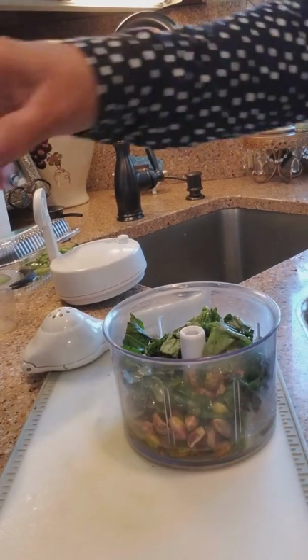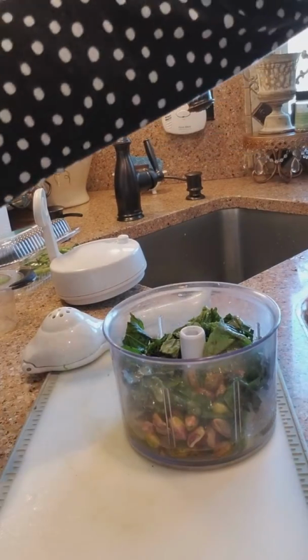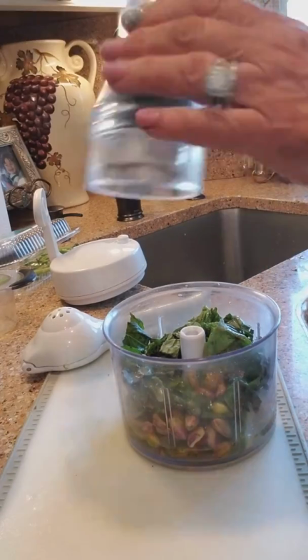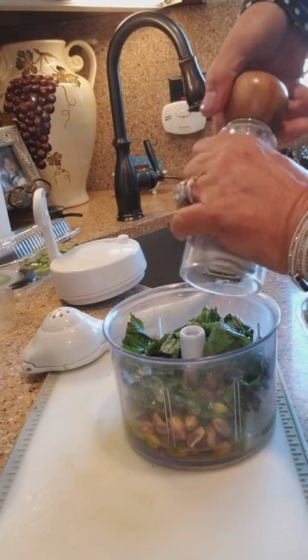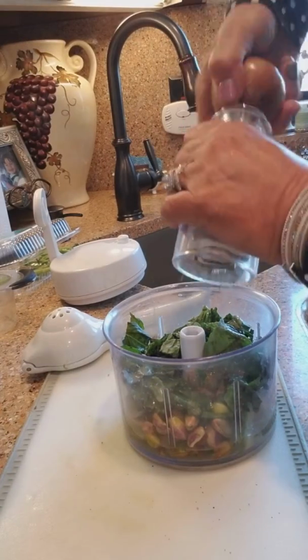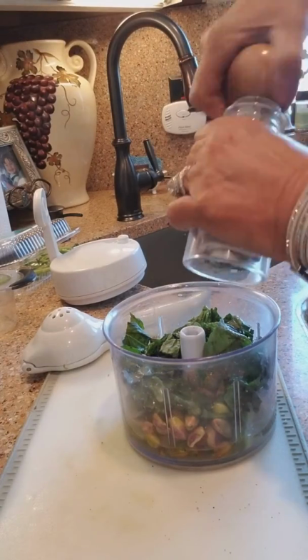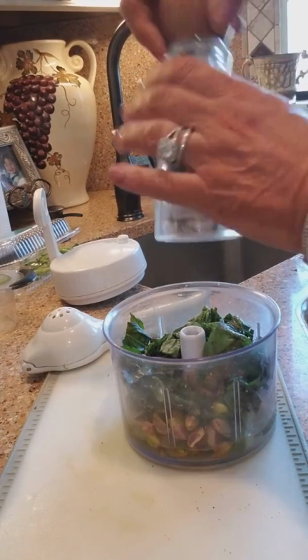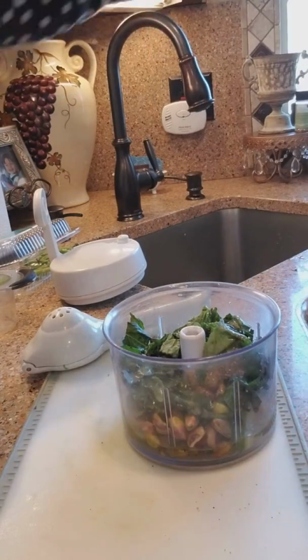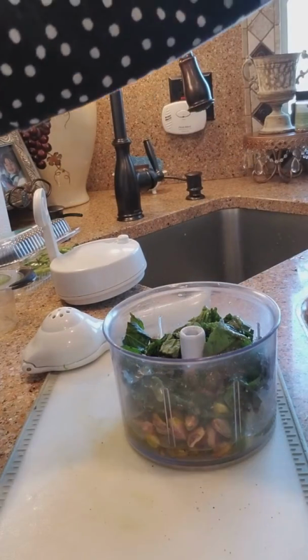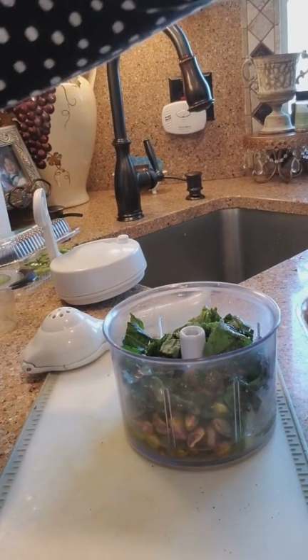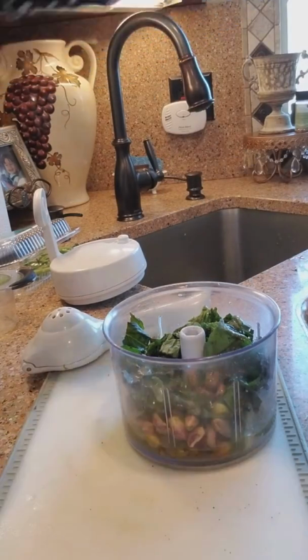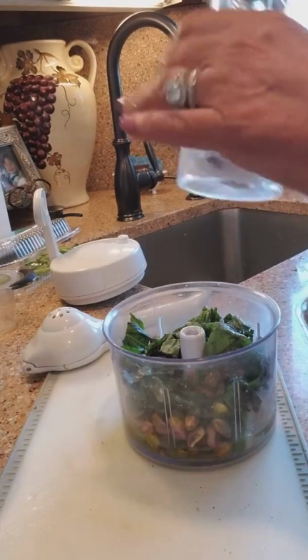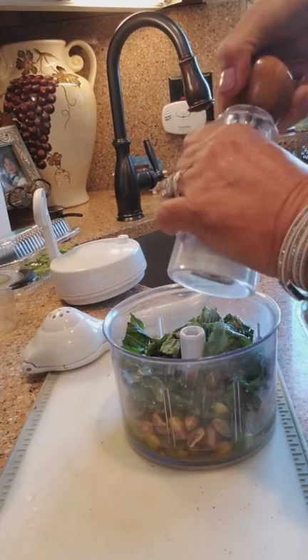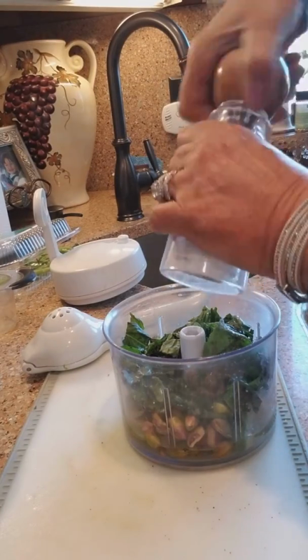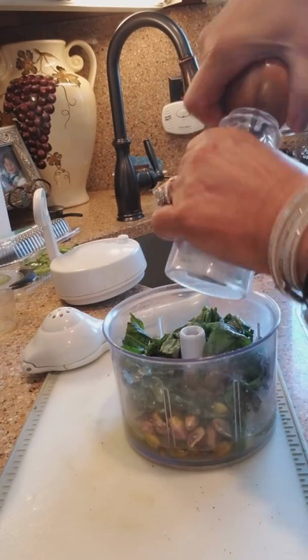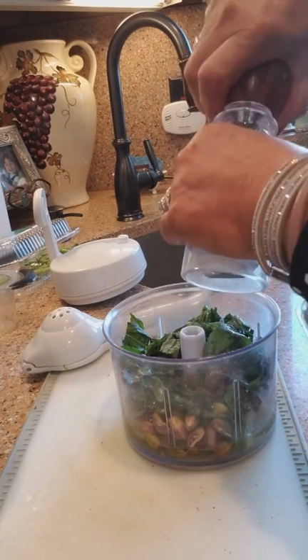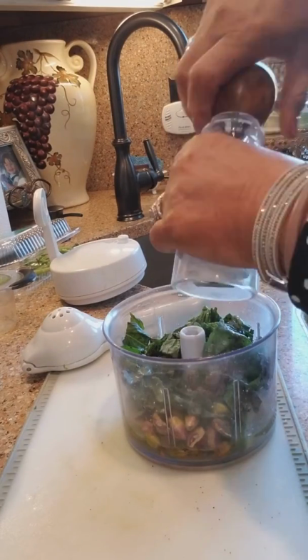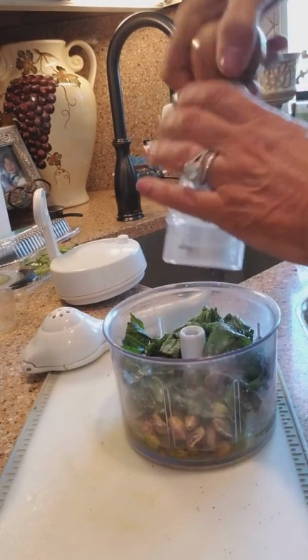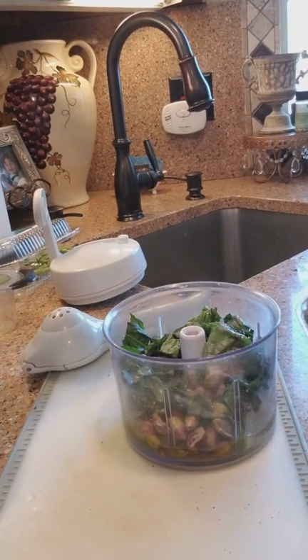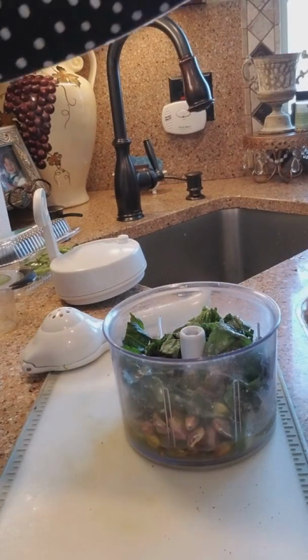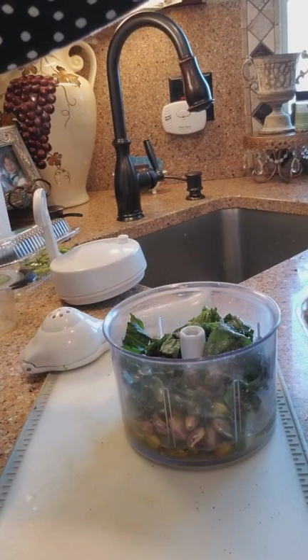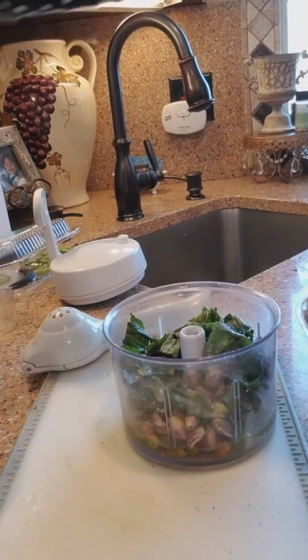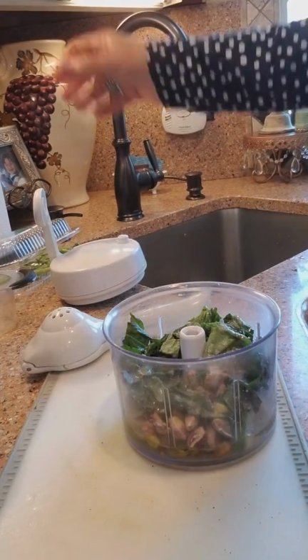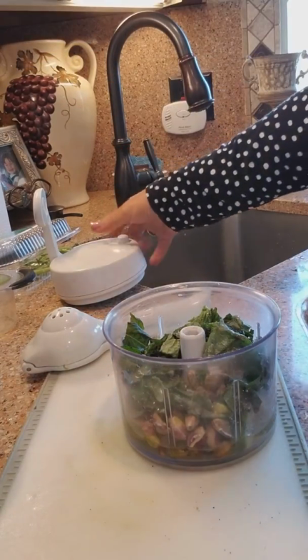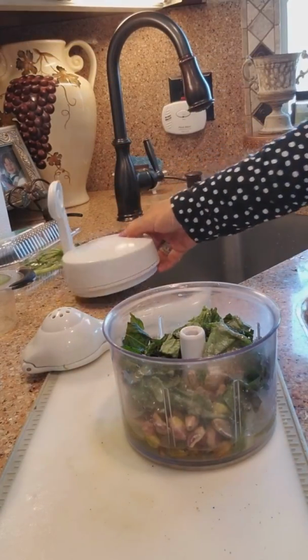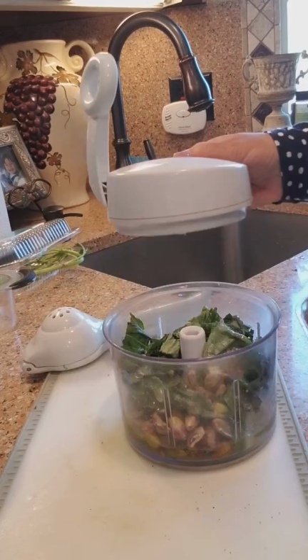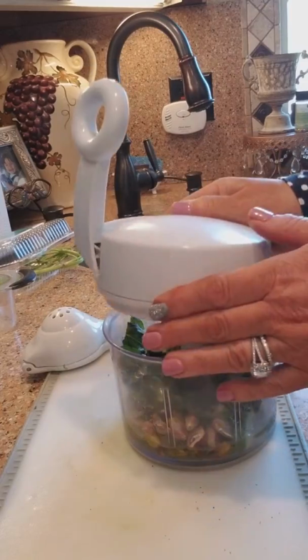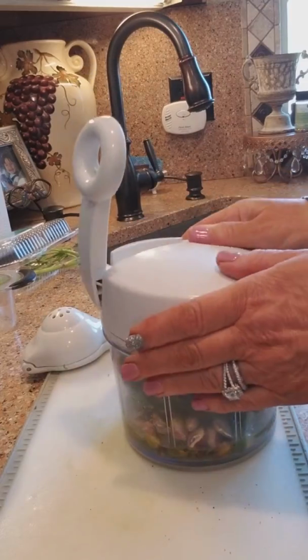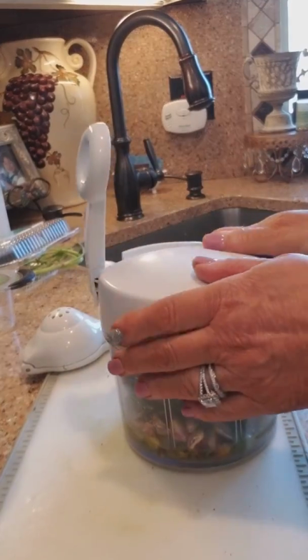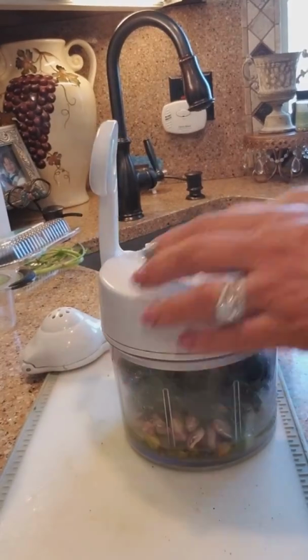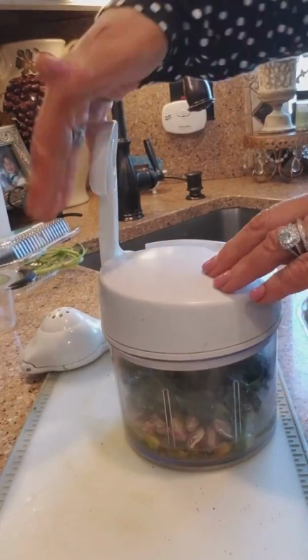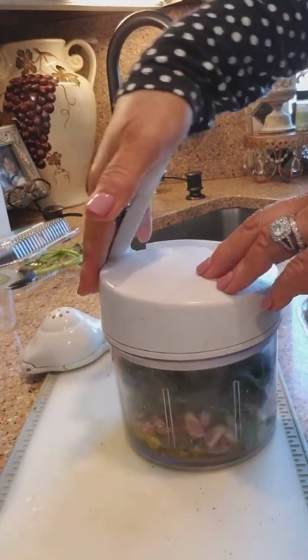Then we're going to add a little bit of cracked pepper and a little bit of Himalayan salt. You could also add a little garlic, but I'm not doing it now because my family prefers it without.